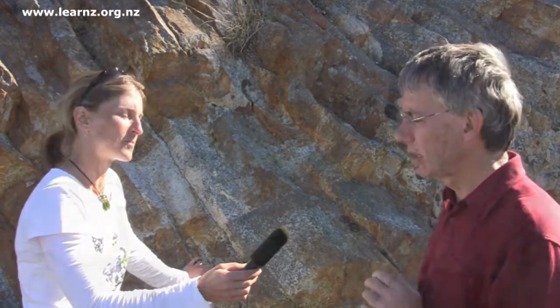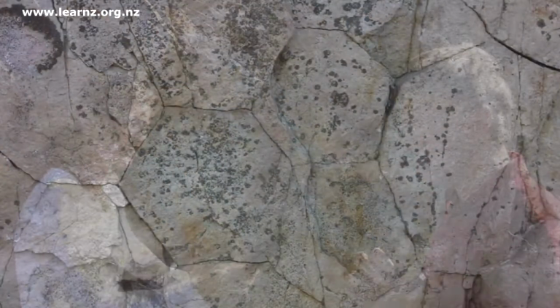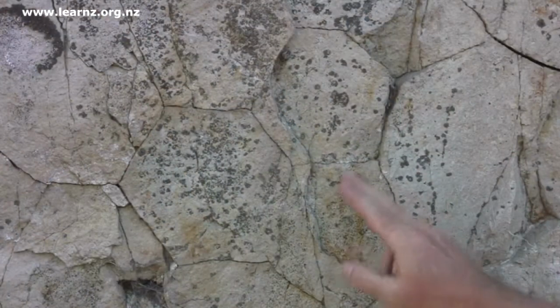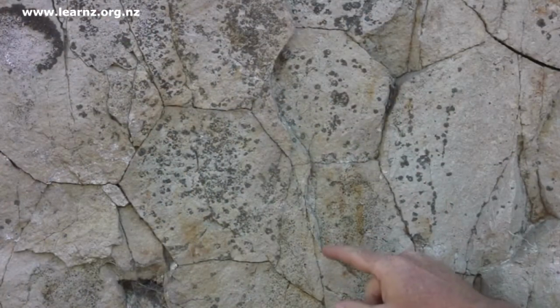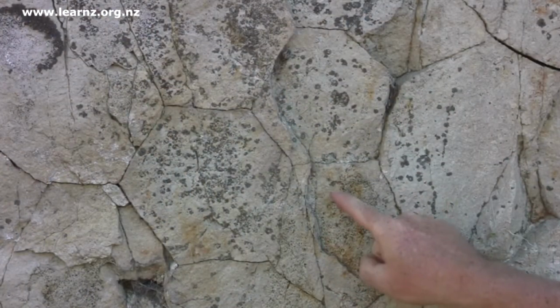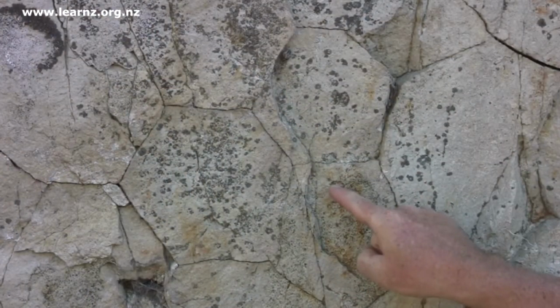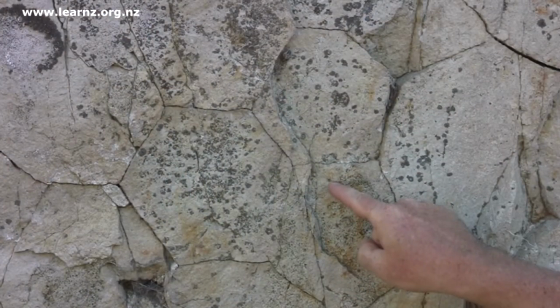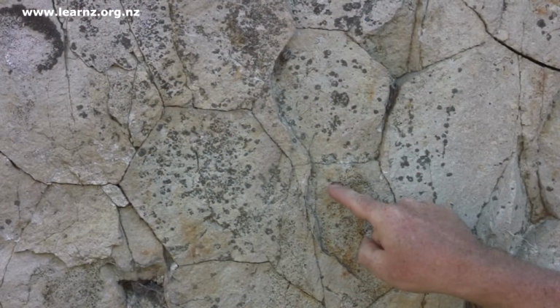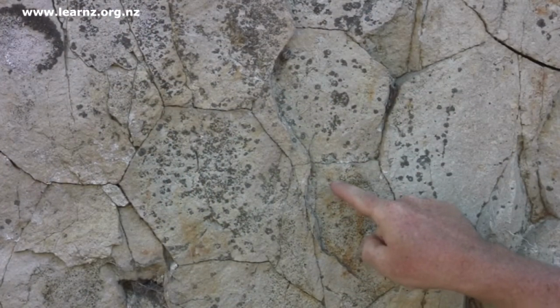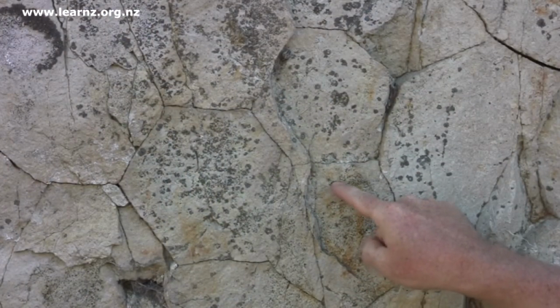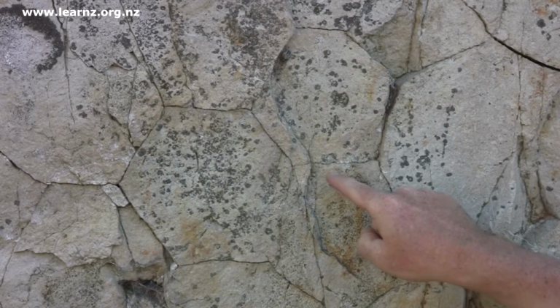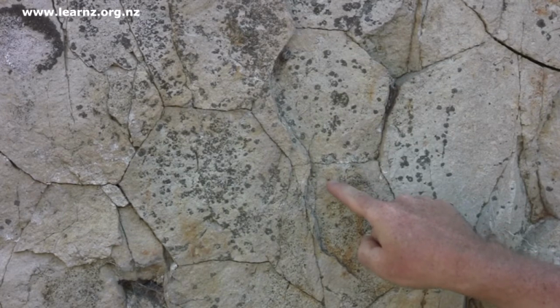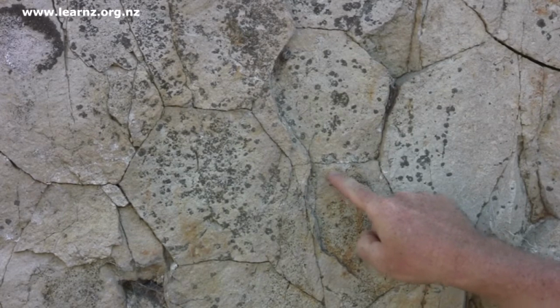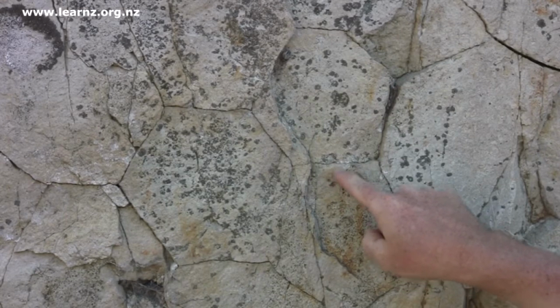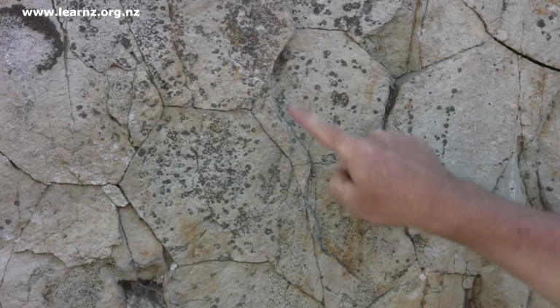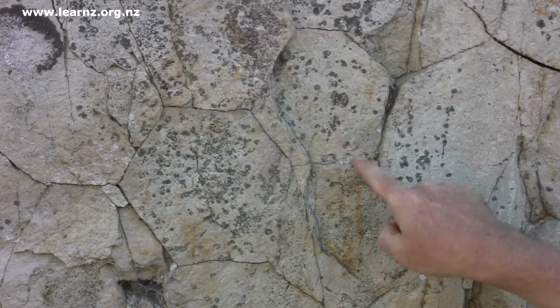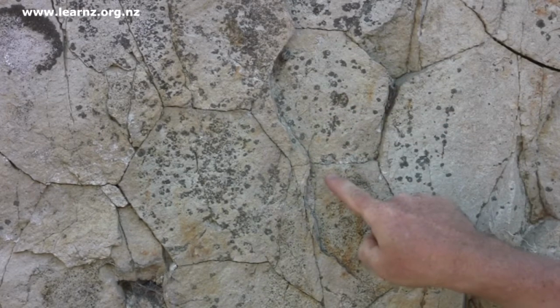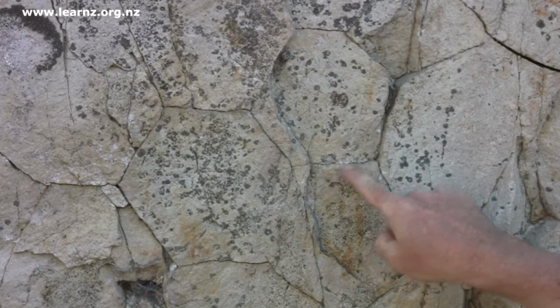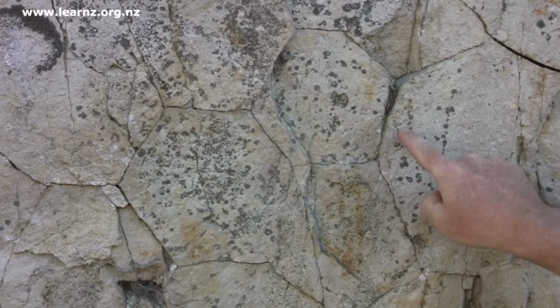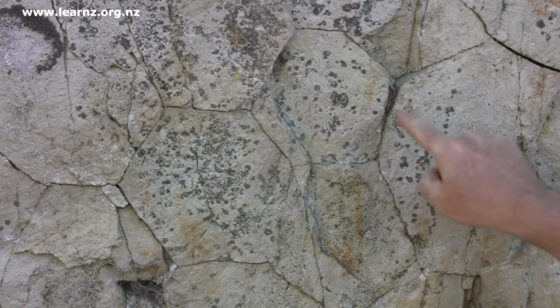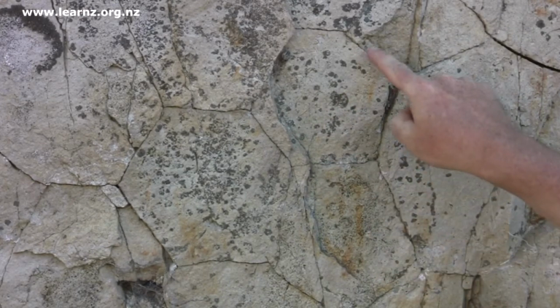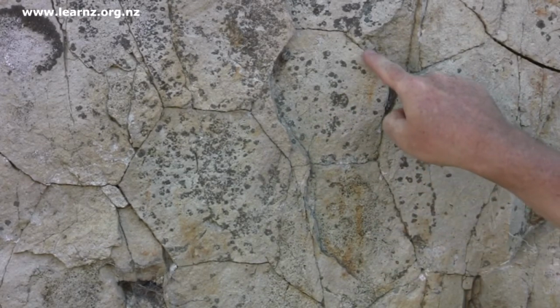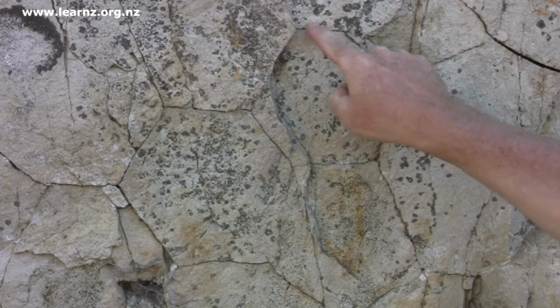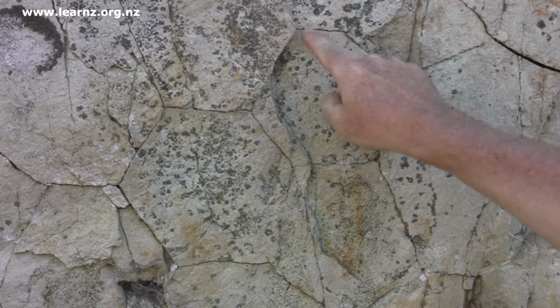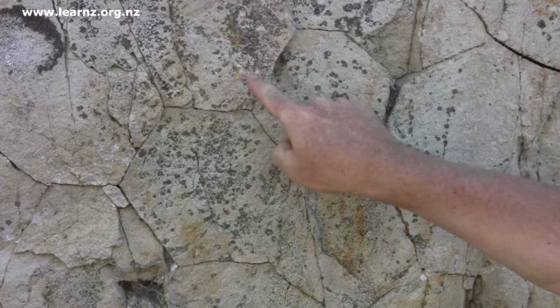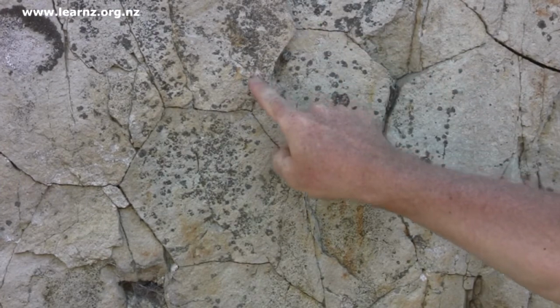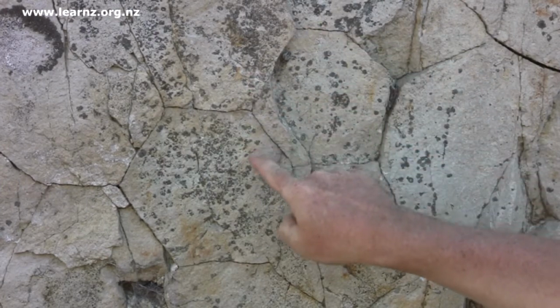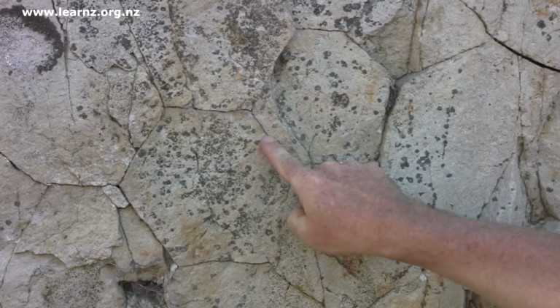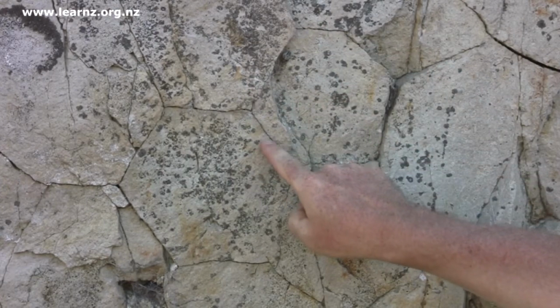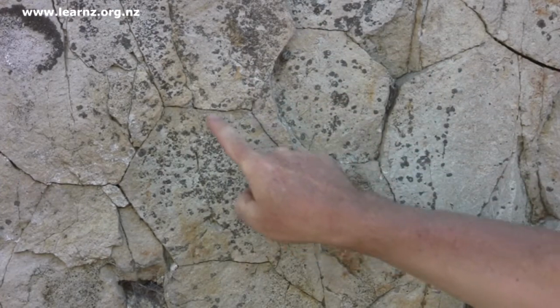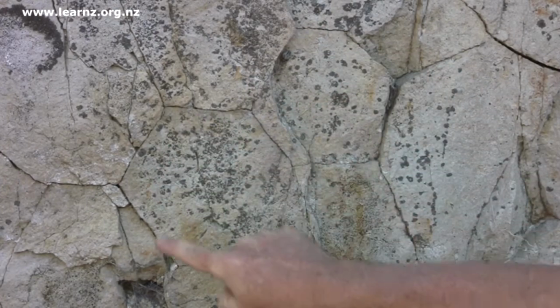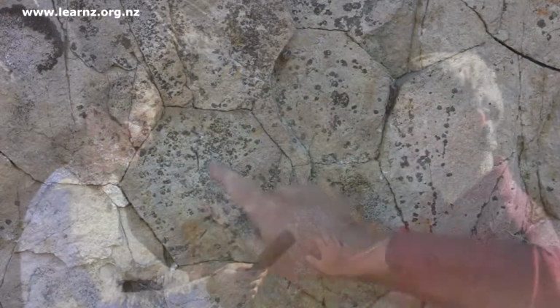And as those cracks grow, they produce these column shapes. So from the shape of the column and the angle of the column, we can work out the outside shape of the dome. And that's how we can tell it's a dome.